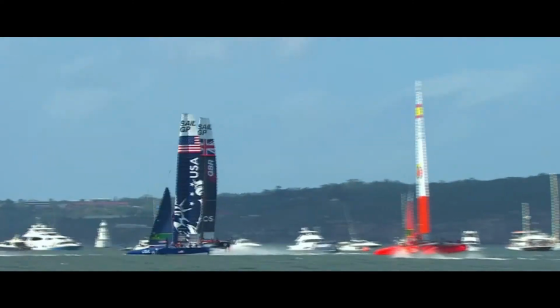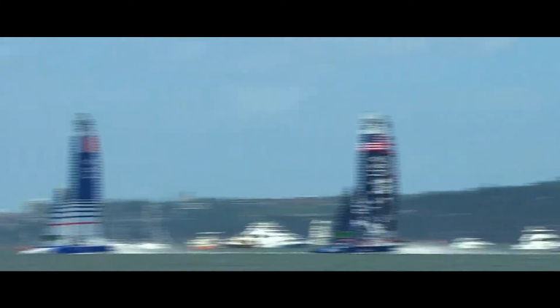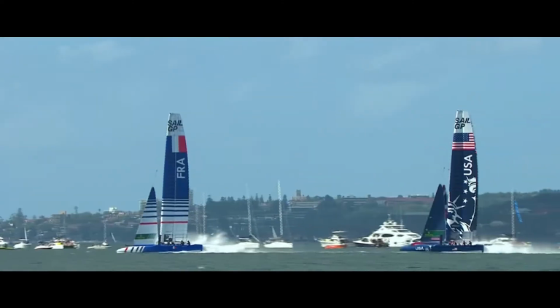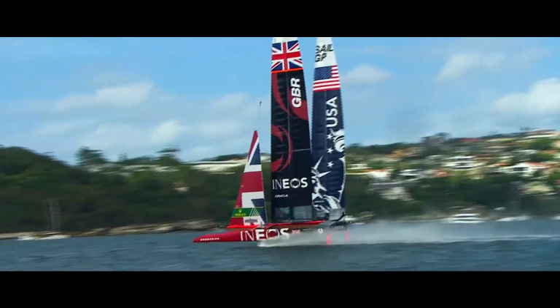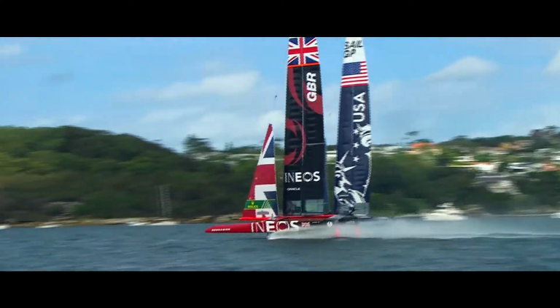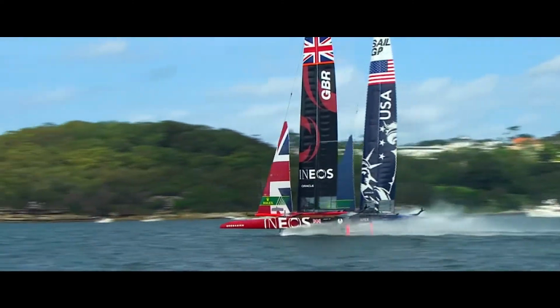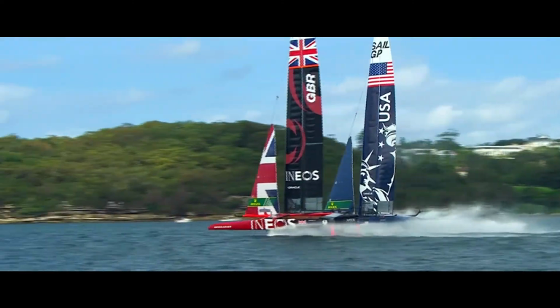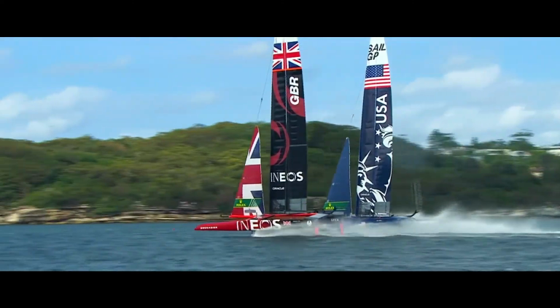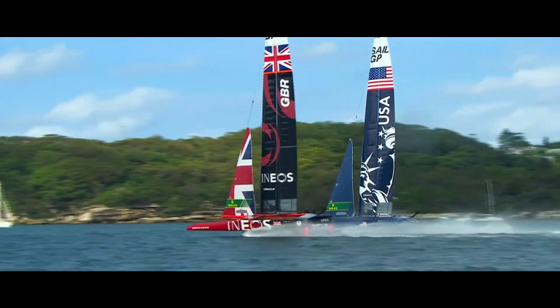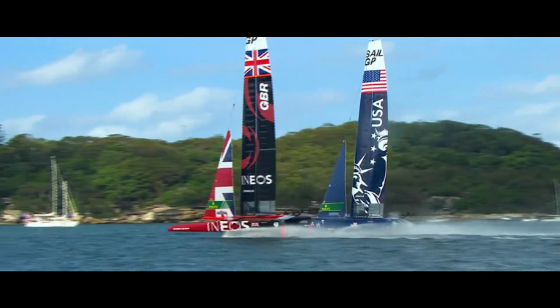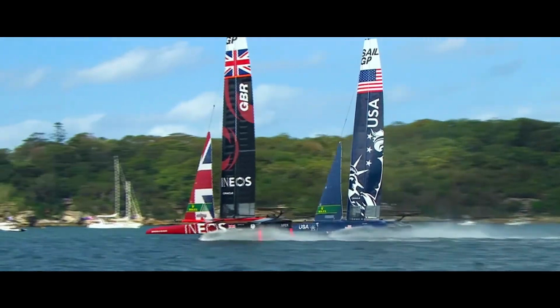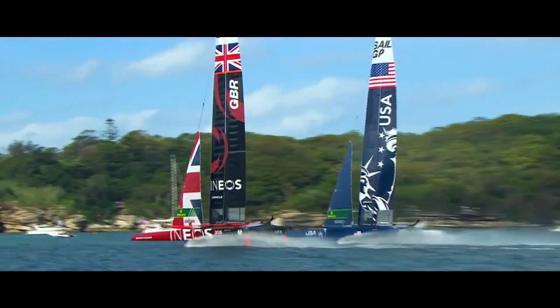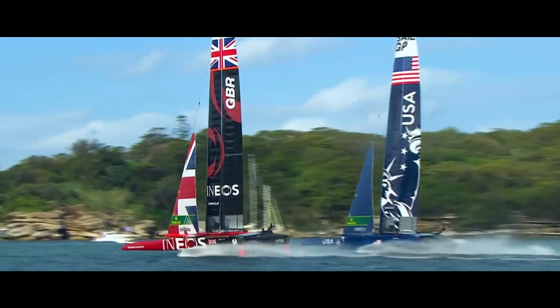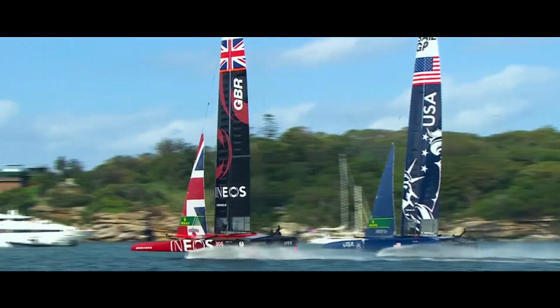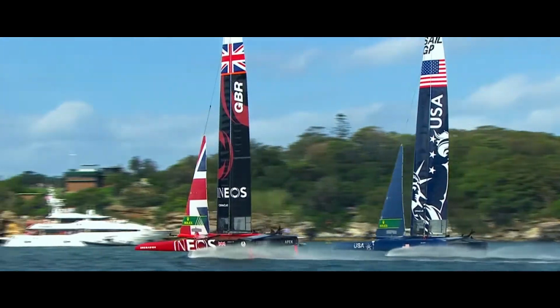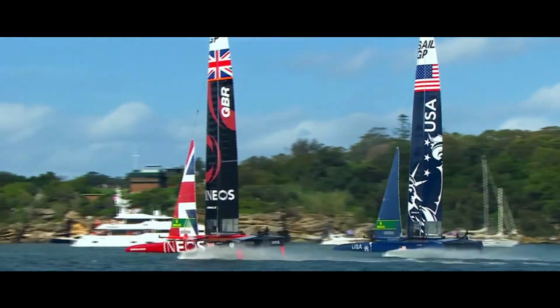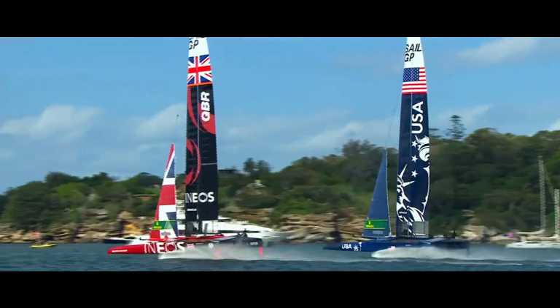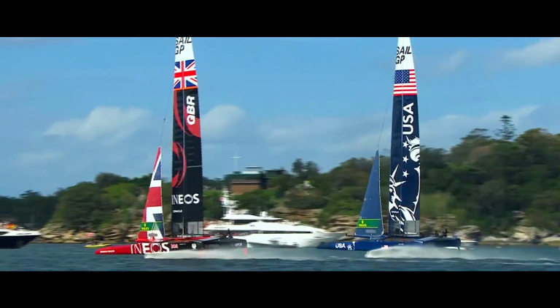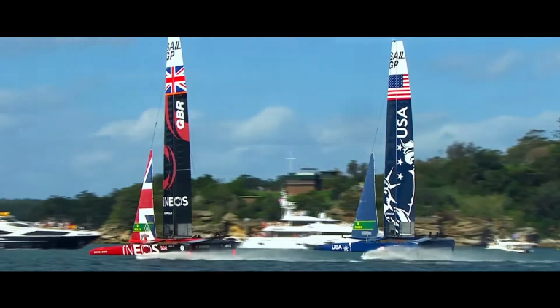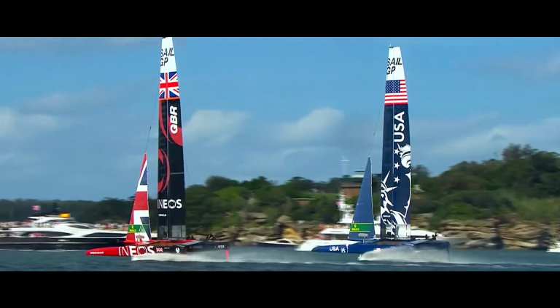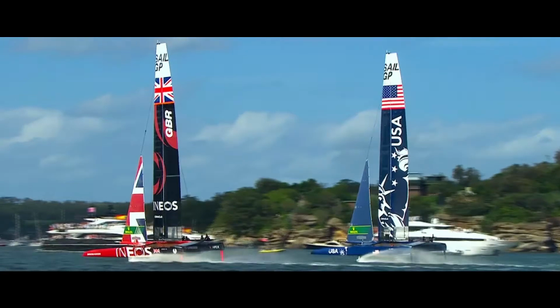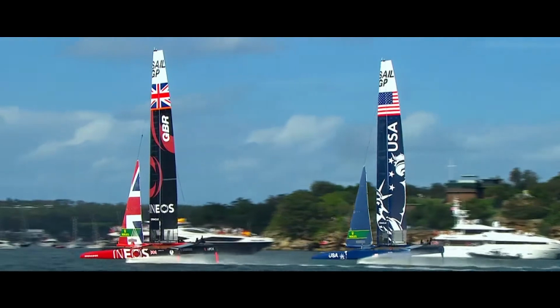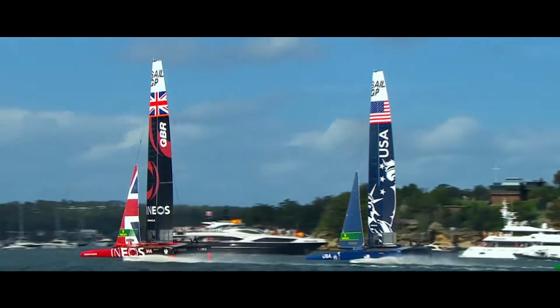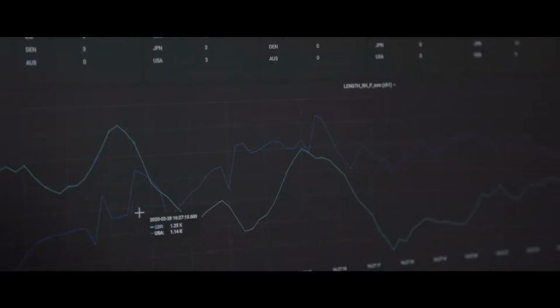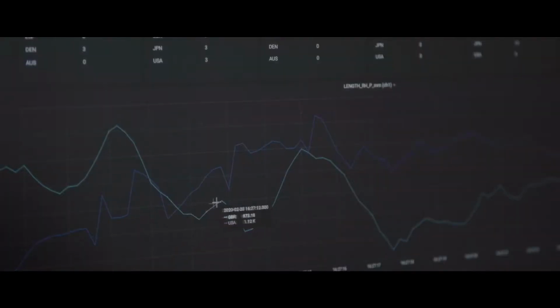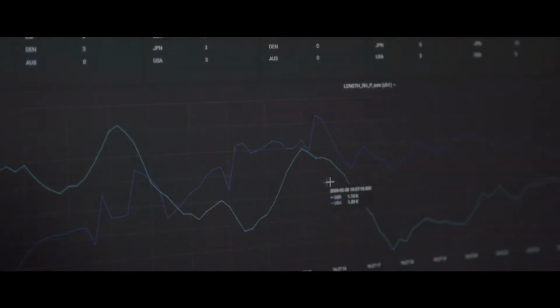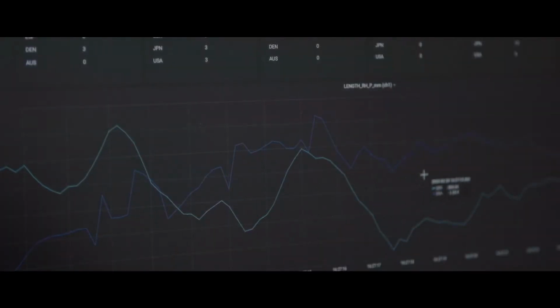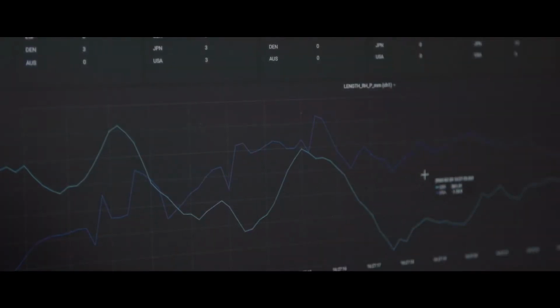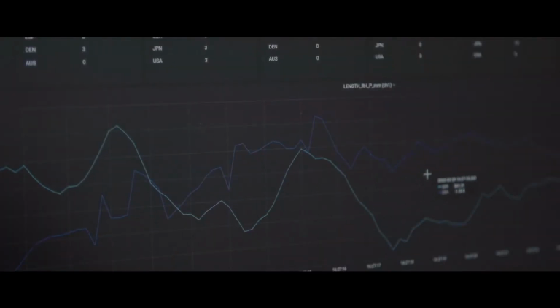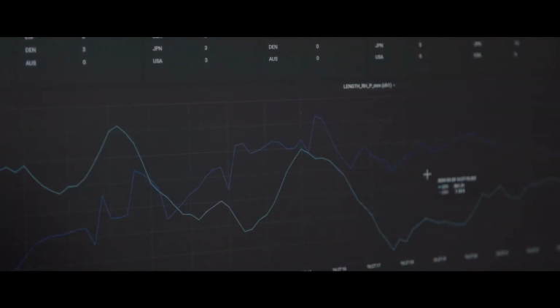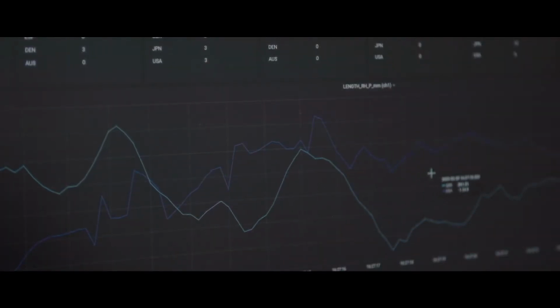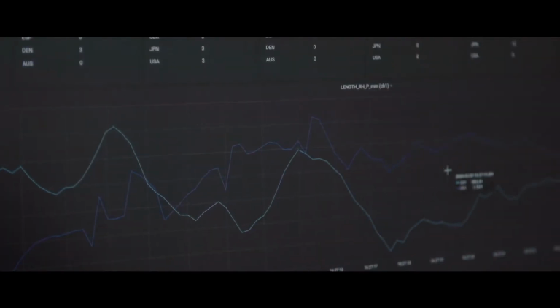If you look at the first race day, we had an awesome back and forth with GBR. It's USA, Great Britain, nearest the camera, and they're both pulling over 40 knots. The guys knew that they had to push the ride height, and you can see they're significantly higher on average.